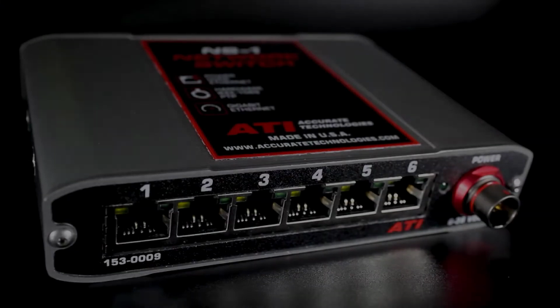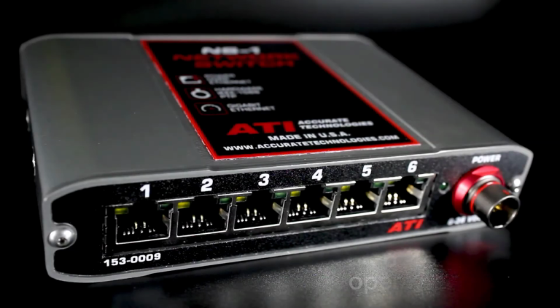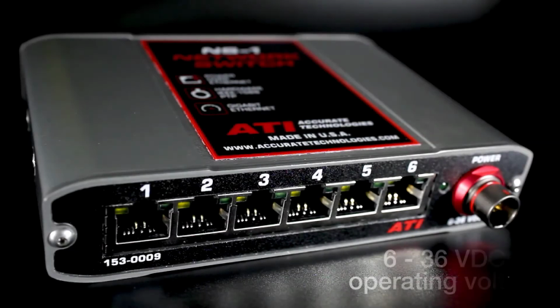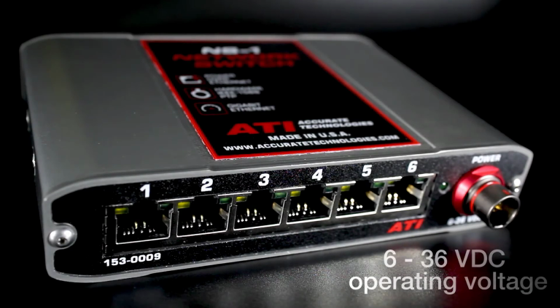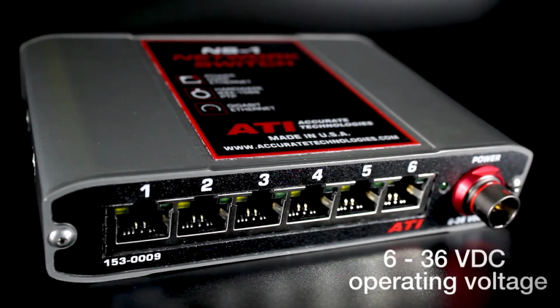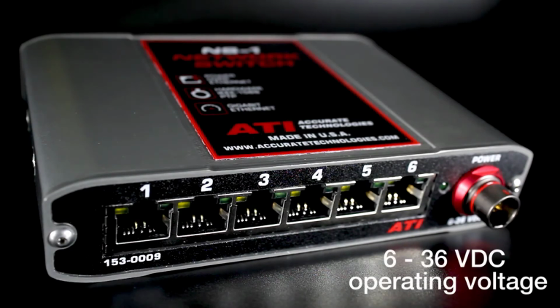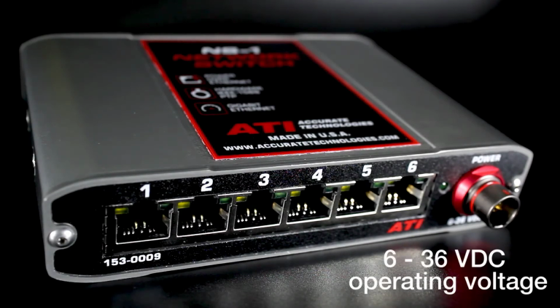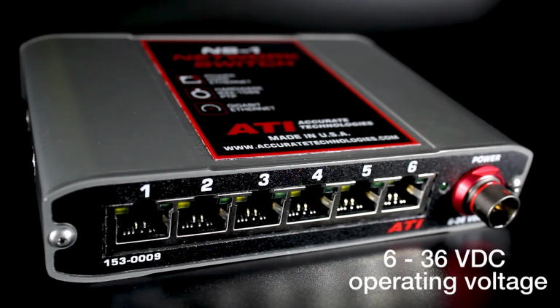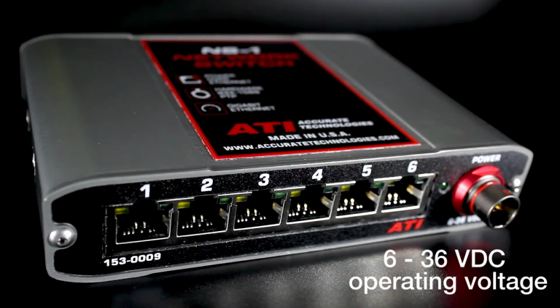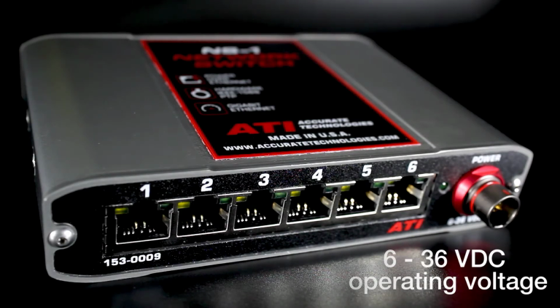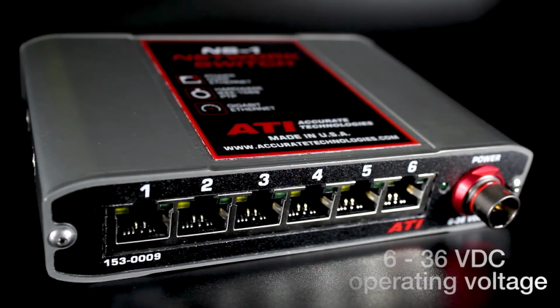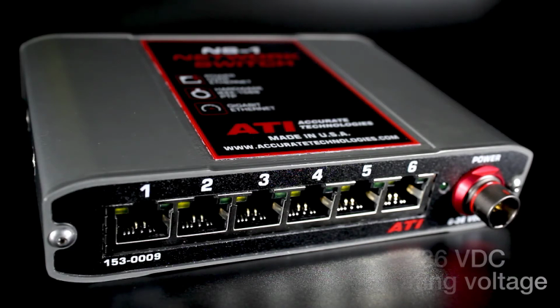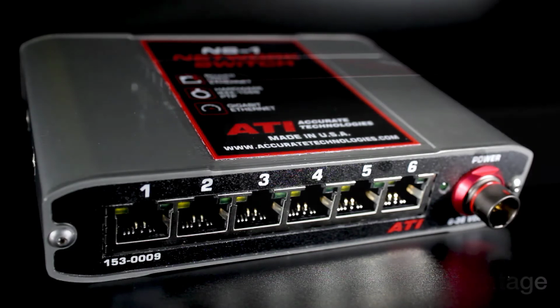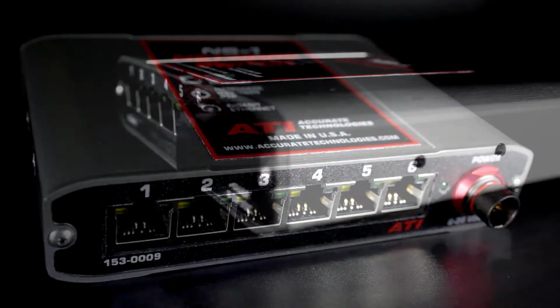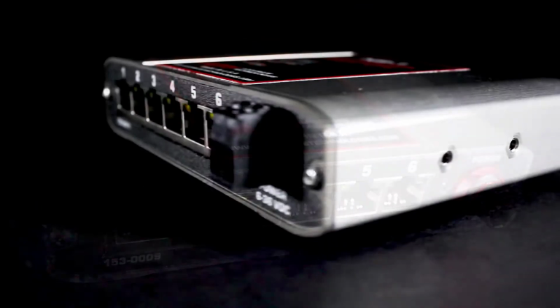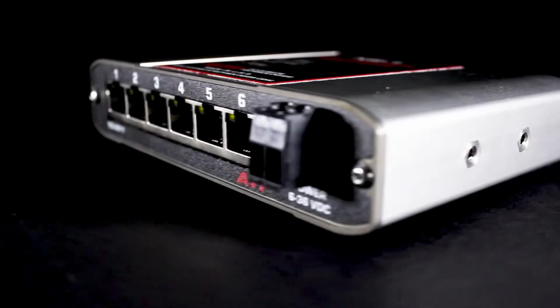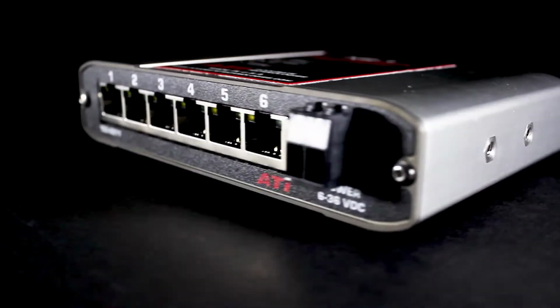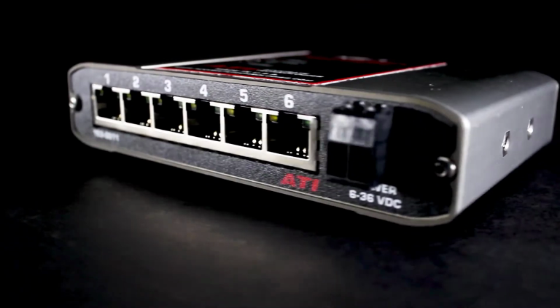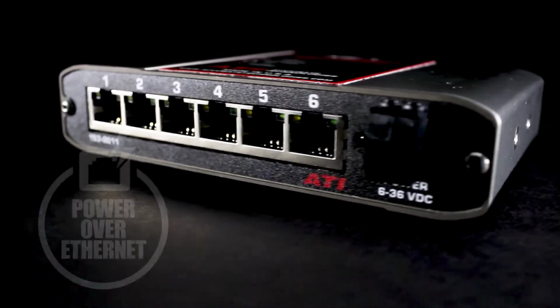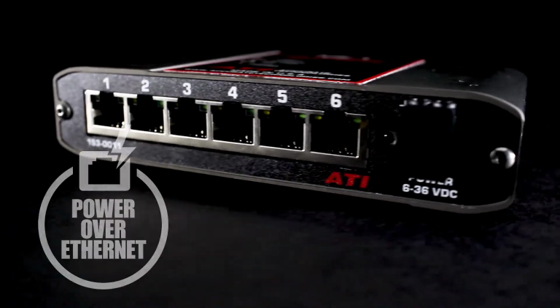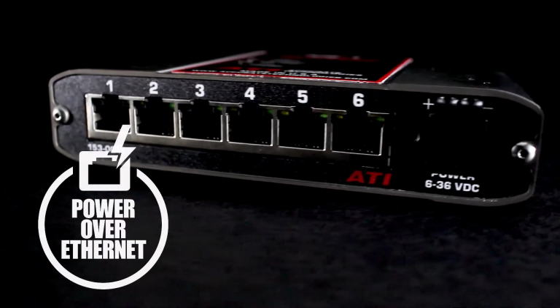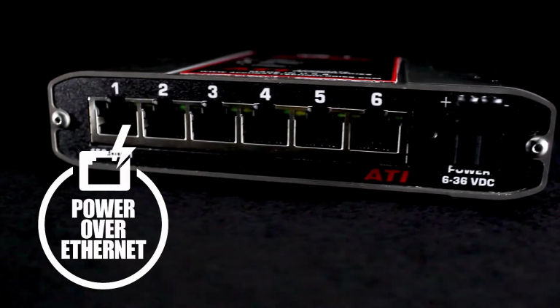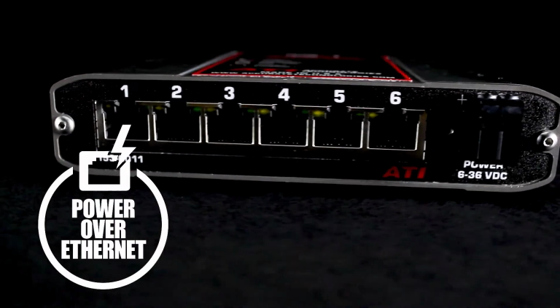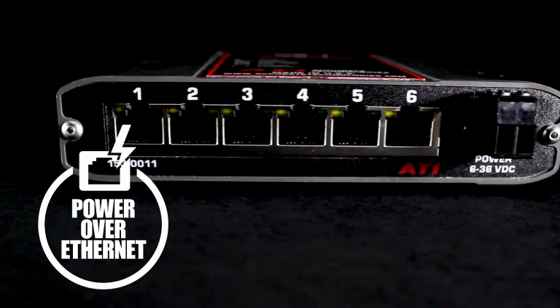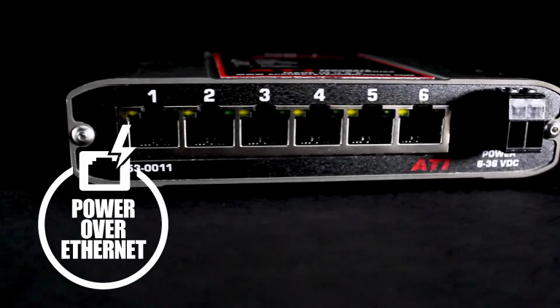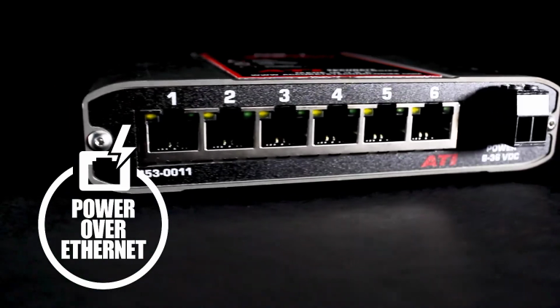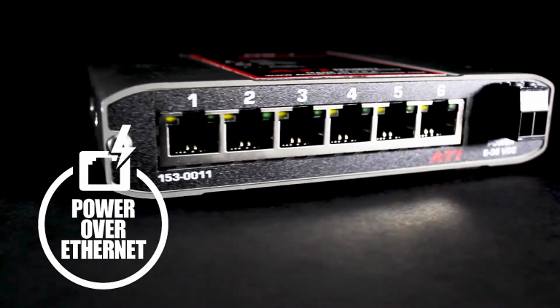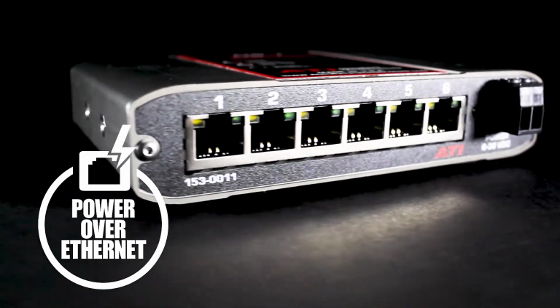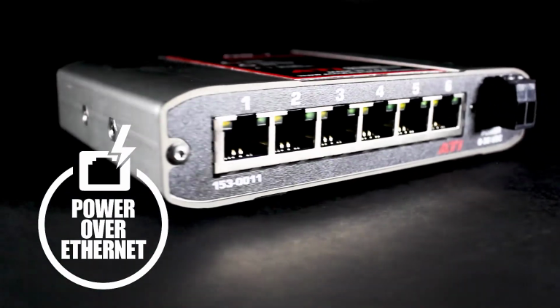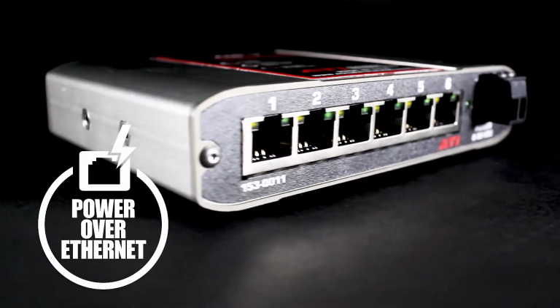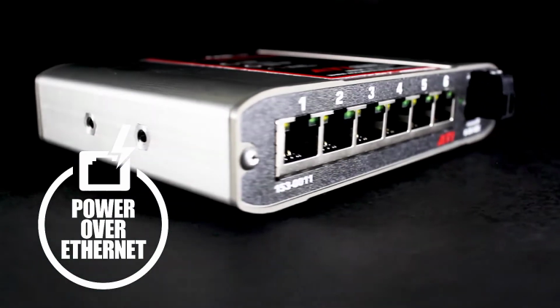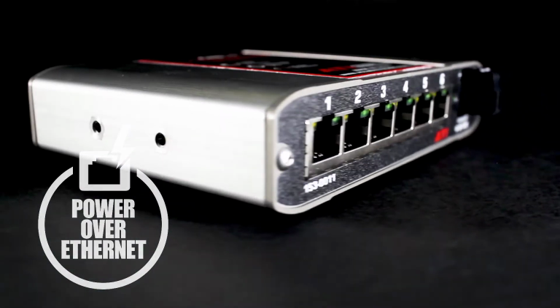It has an automotive surge-tolerant wide operating voltage of 6 to 36 VDC. The NS1 supplies power over Ethernet on all six ports, and takes power over Ethernet further by offering 30 watts per bank.